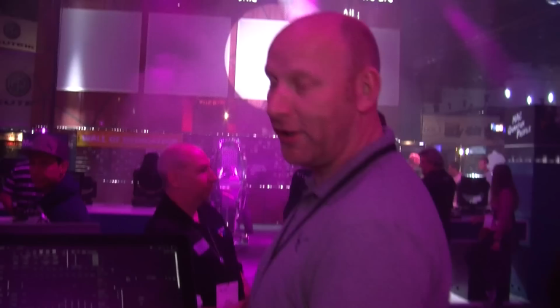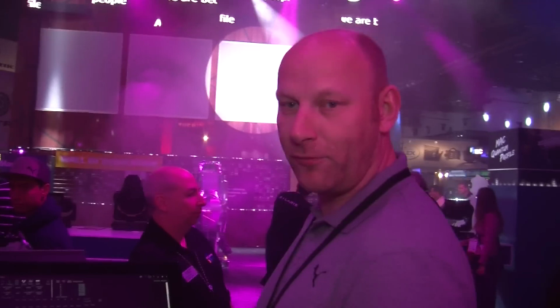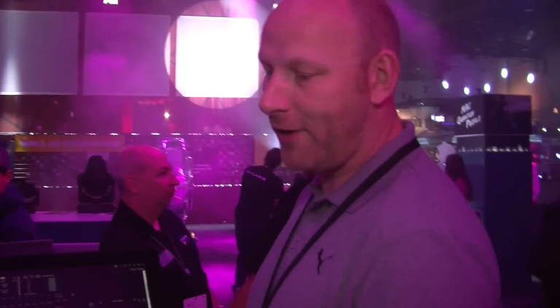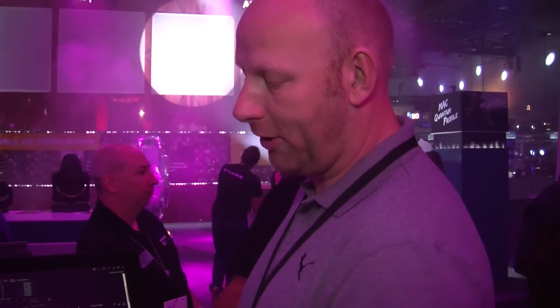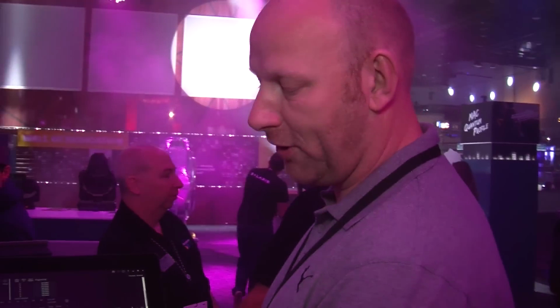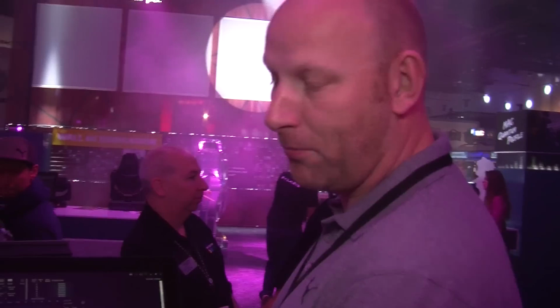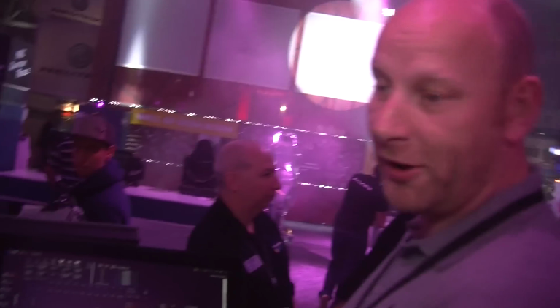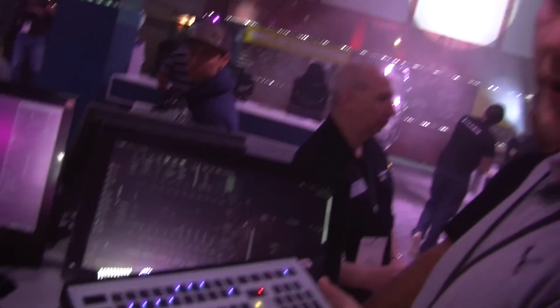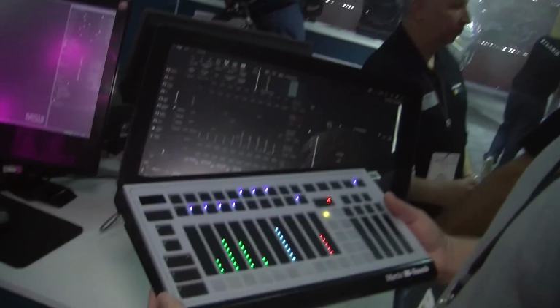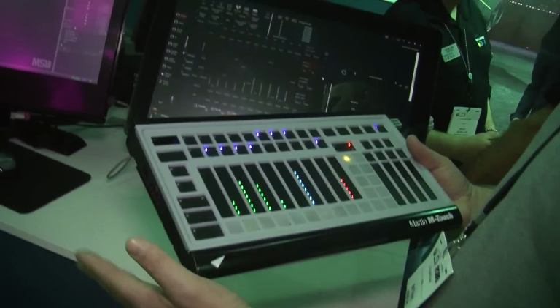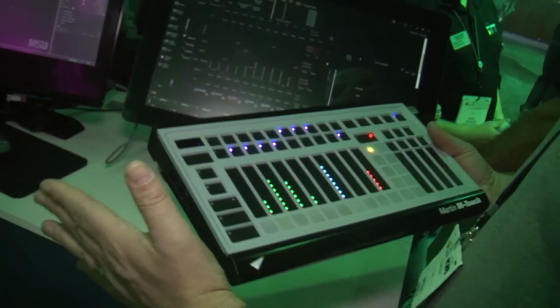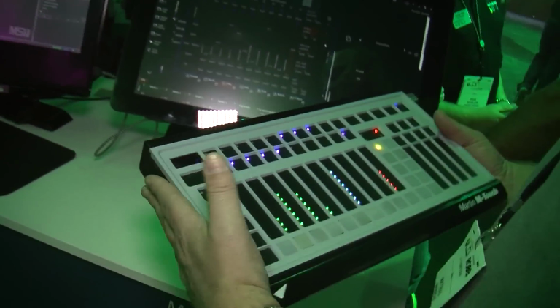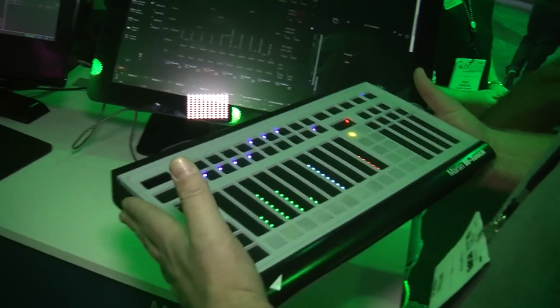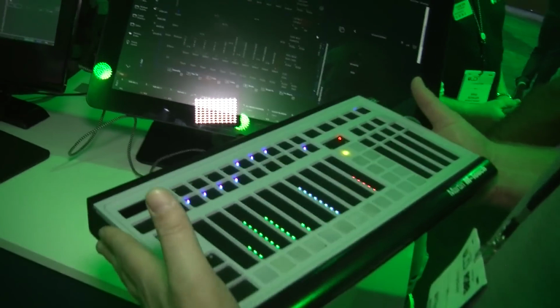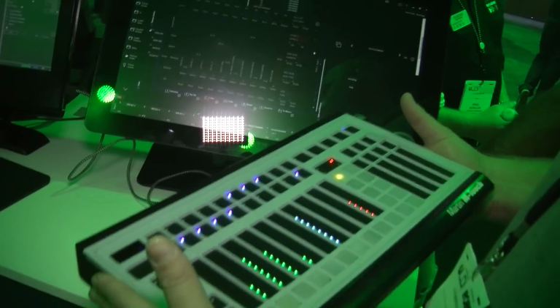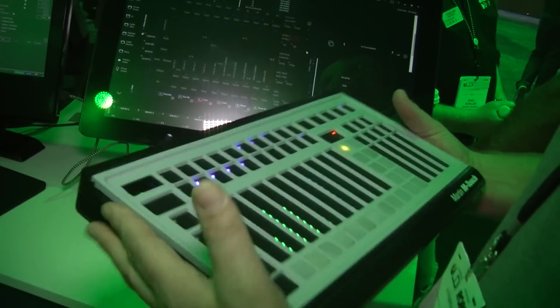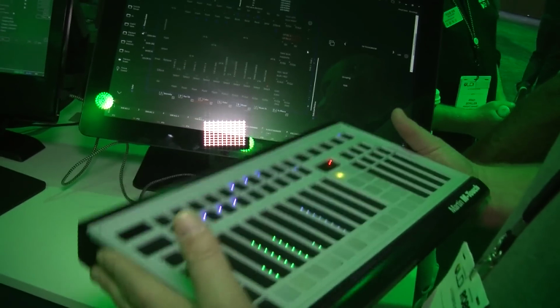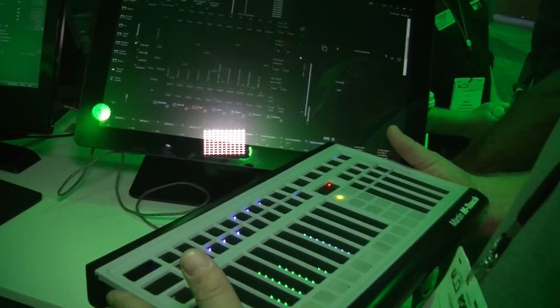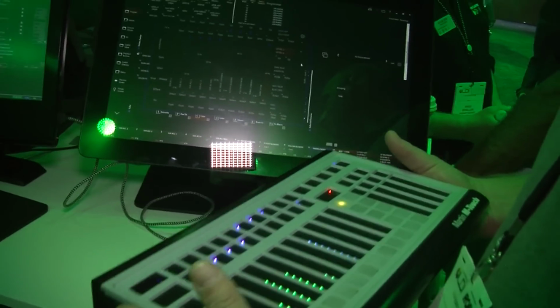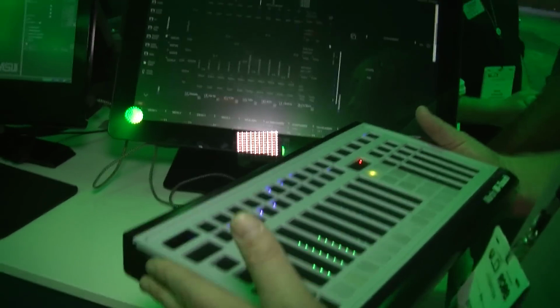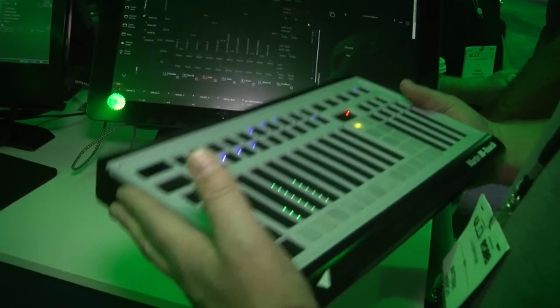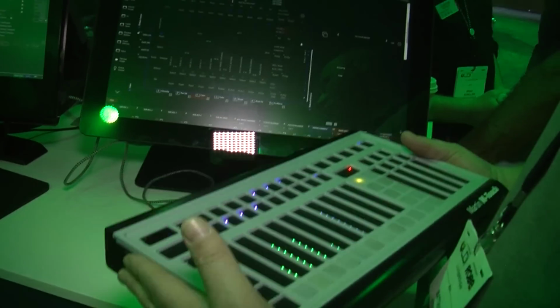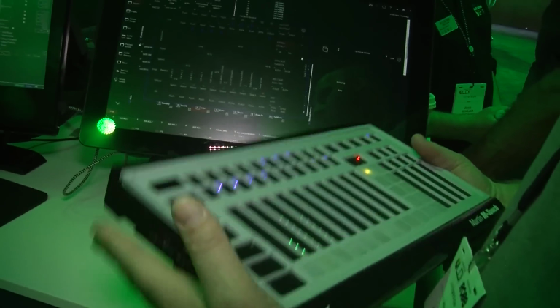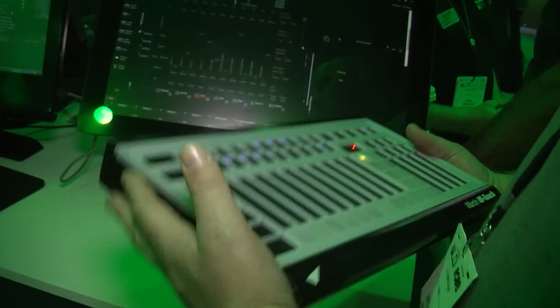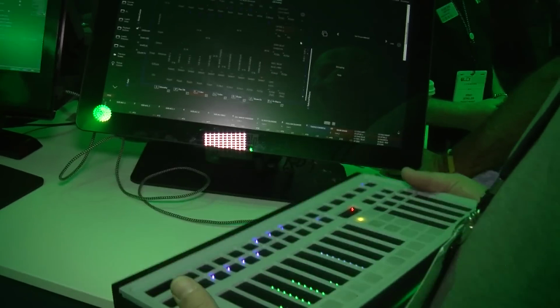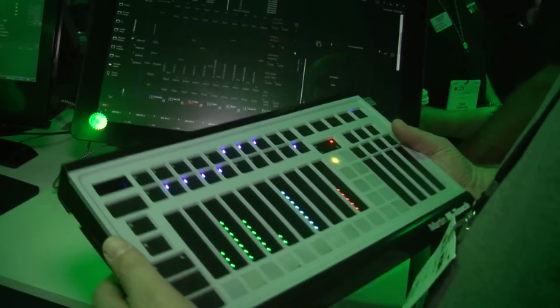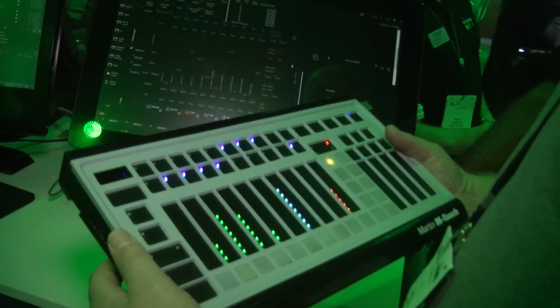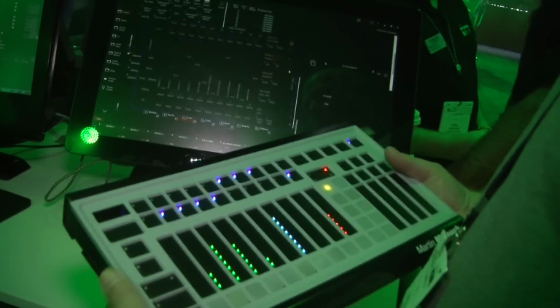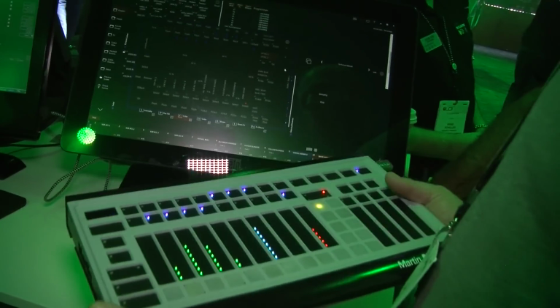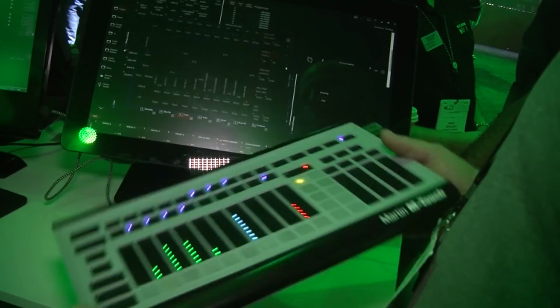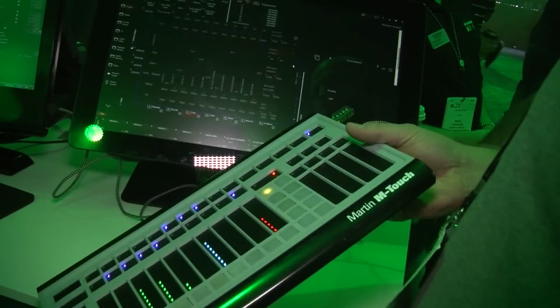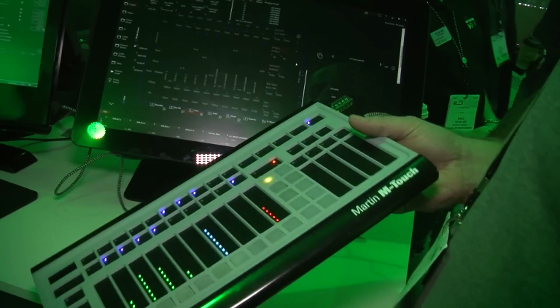Great for traveling — it's really small and lightweight. It's the same width as a laptop, so it fits in any laptop bag. You bring it on your gig and you don't need anything else.